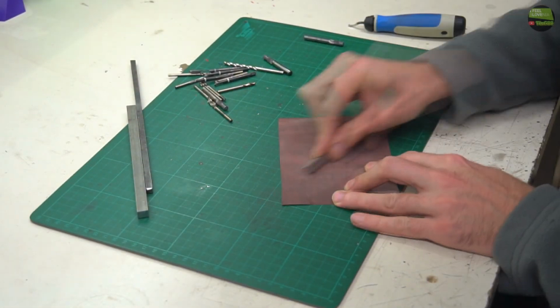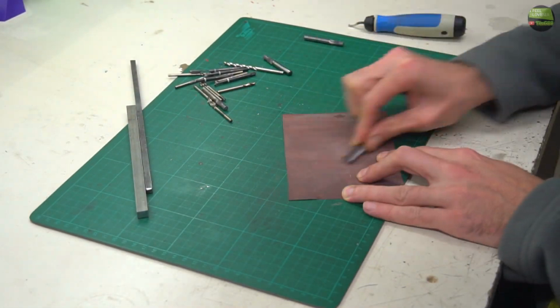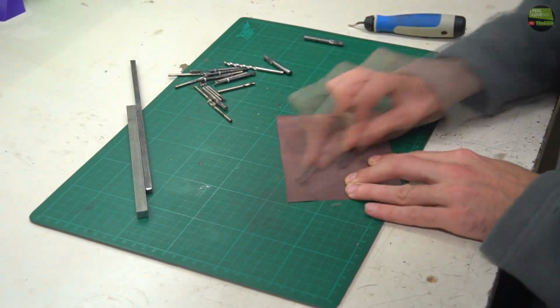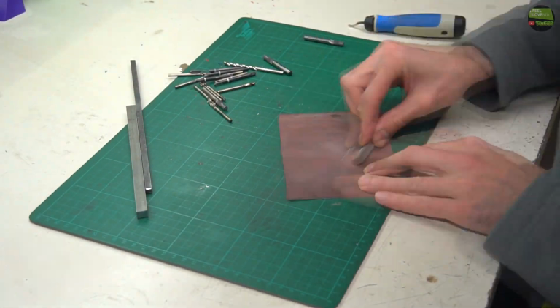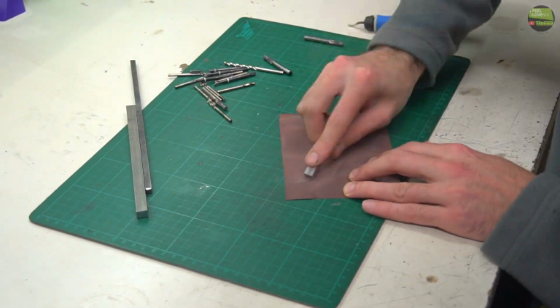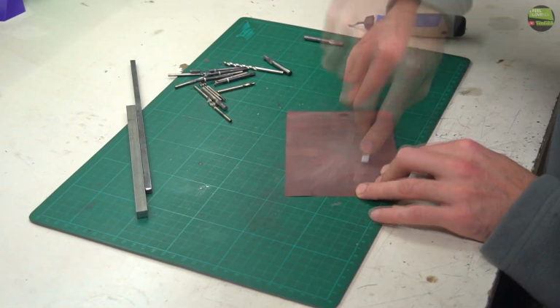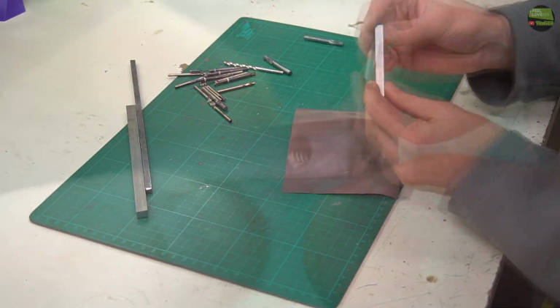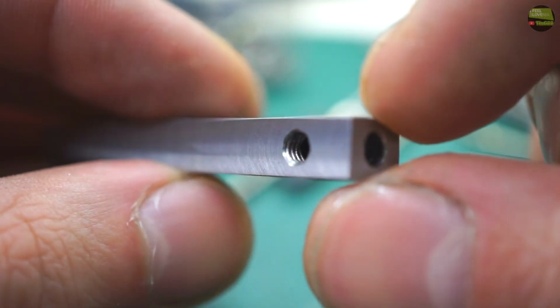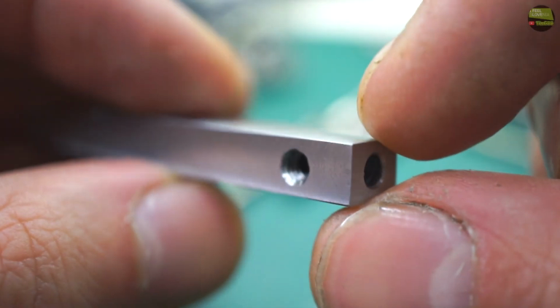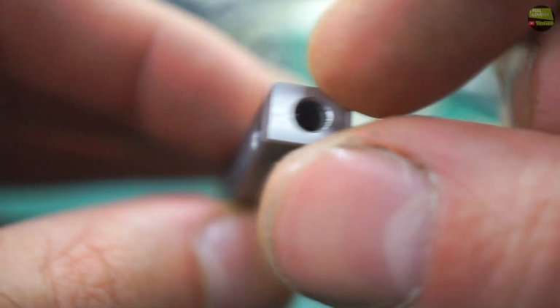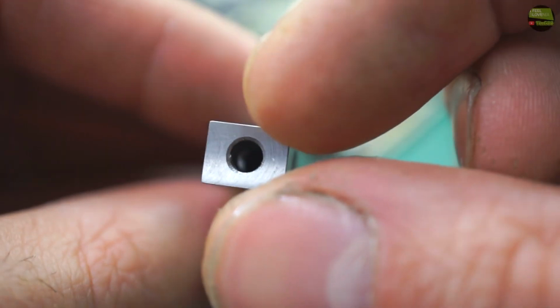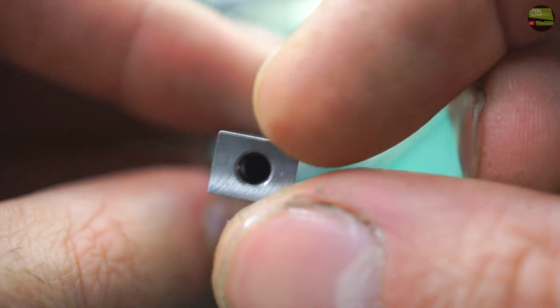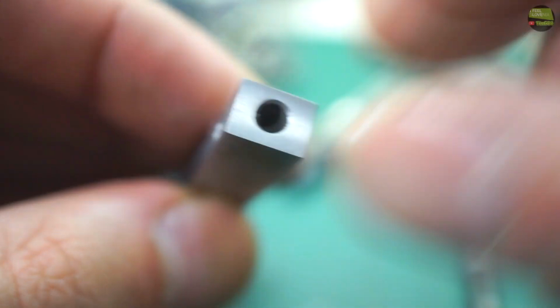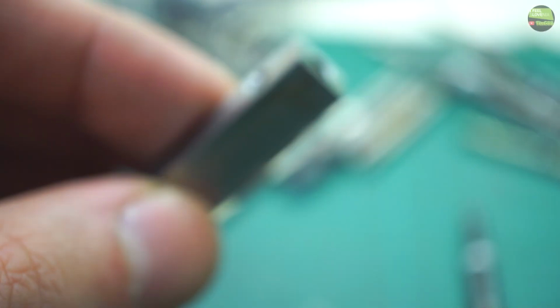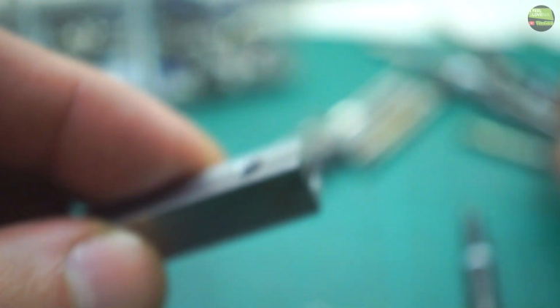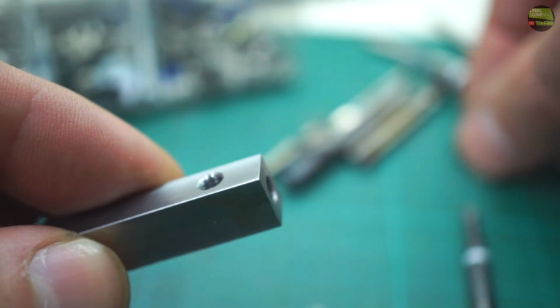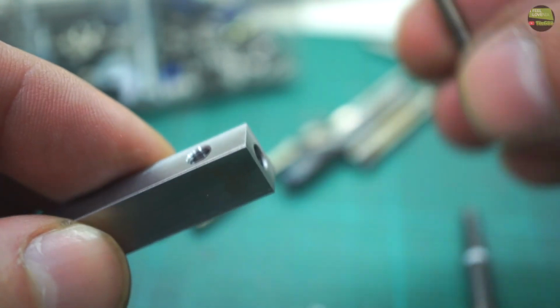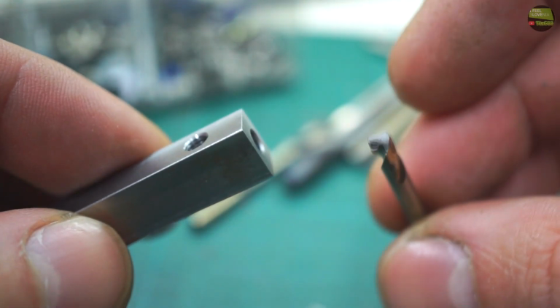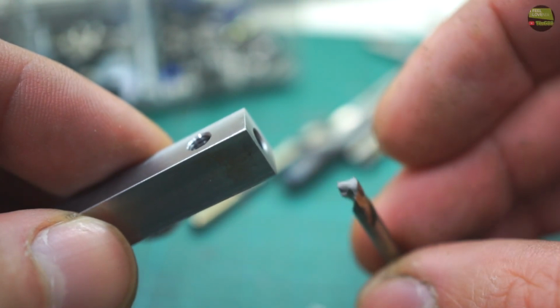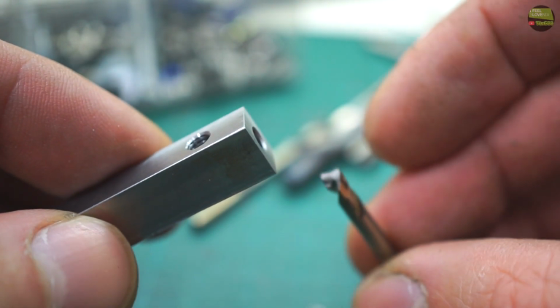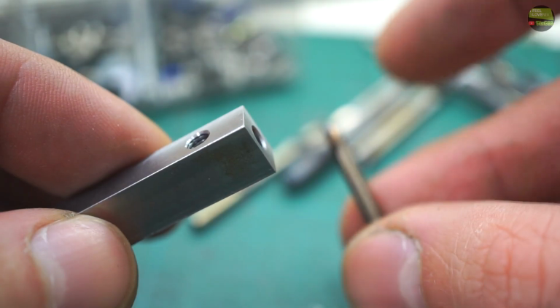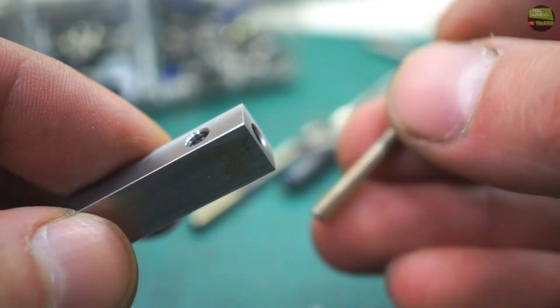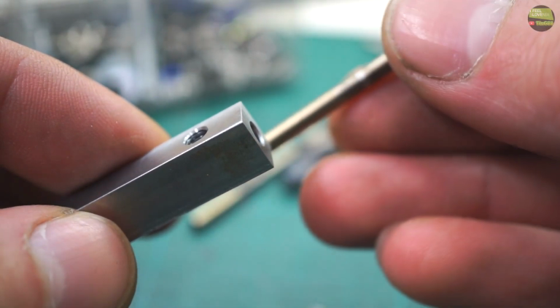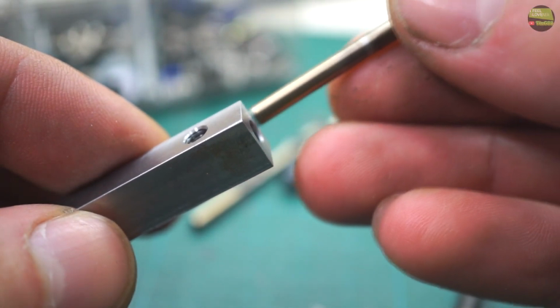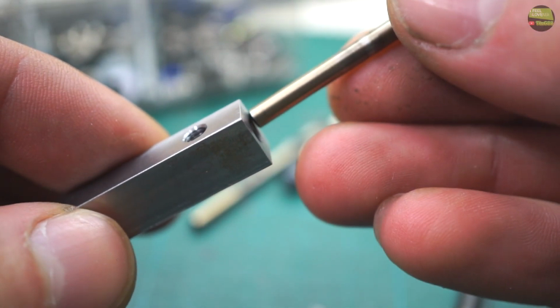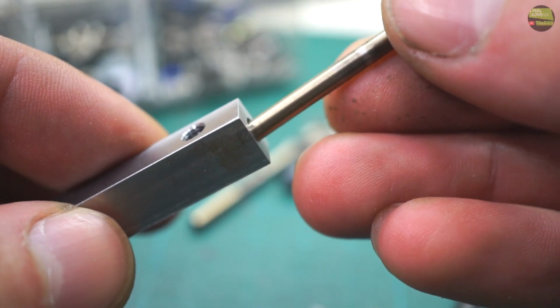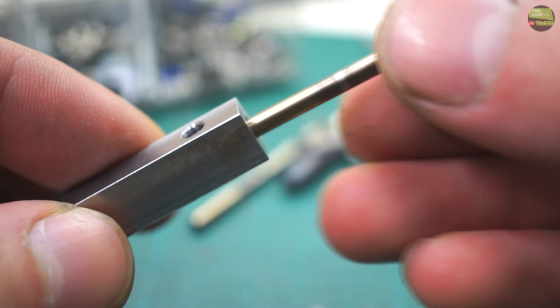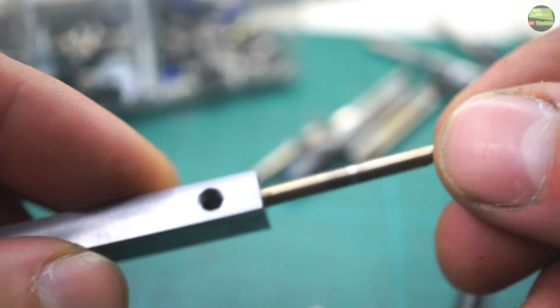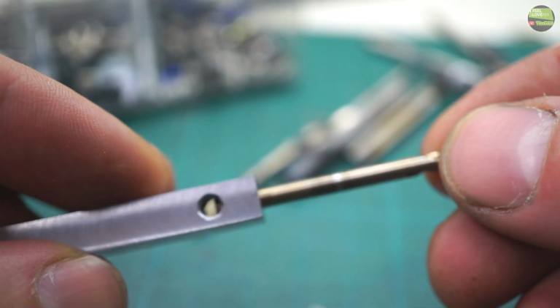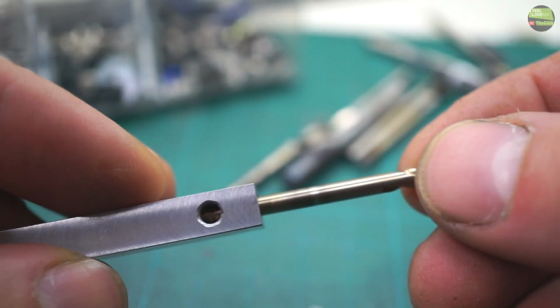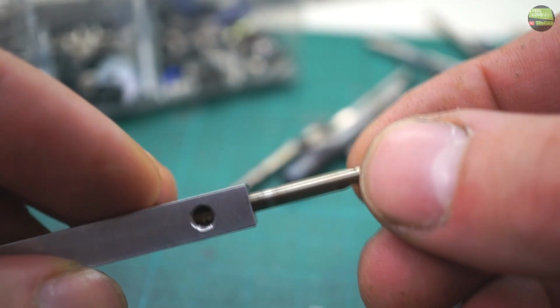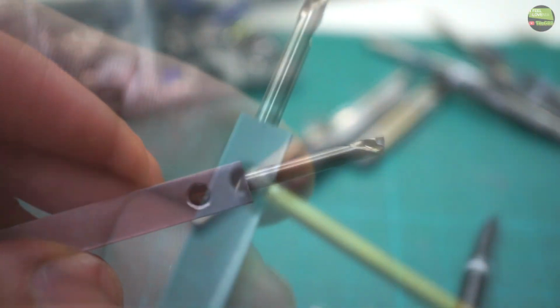After the holder is machined I sand all the faces and edges with sandpaper. My simple holder is now finished, so I can insert a broken drill into it and tighten it with the screw.